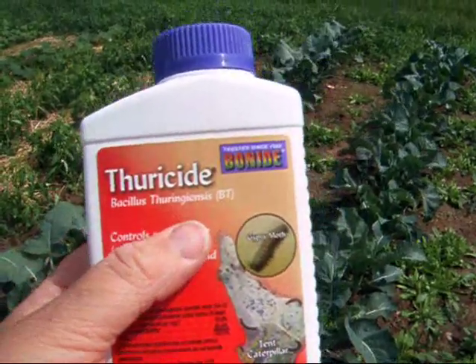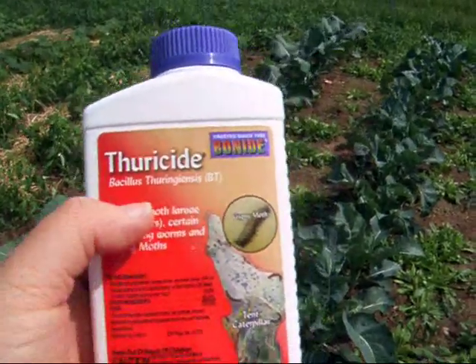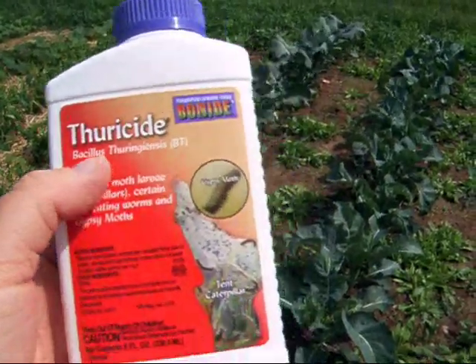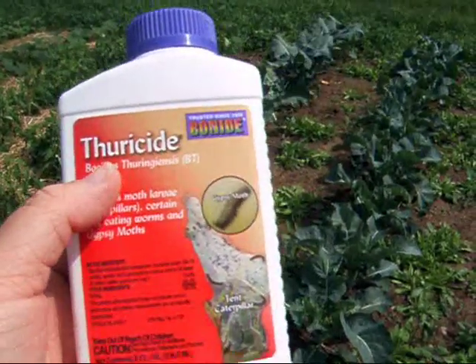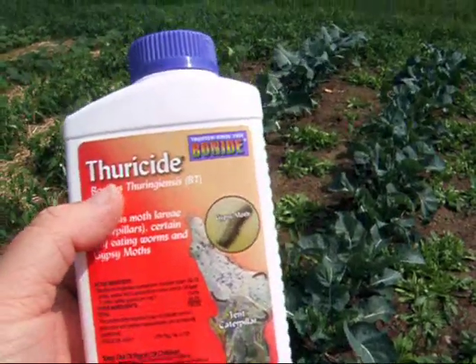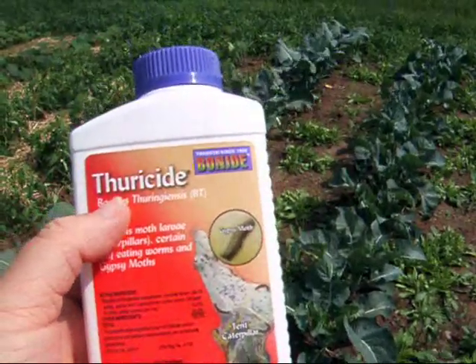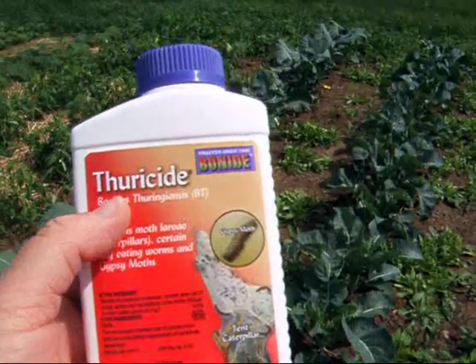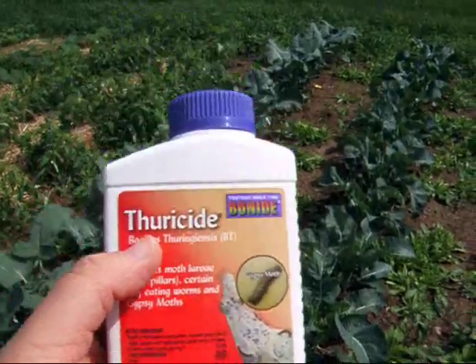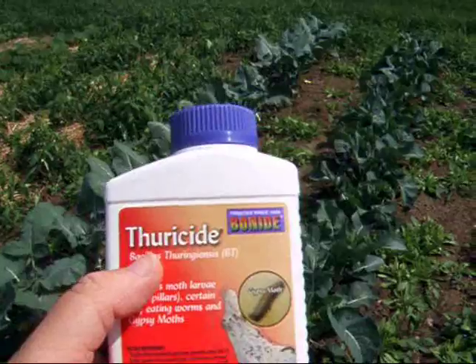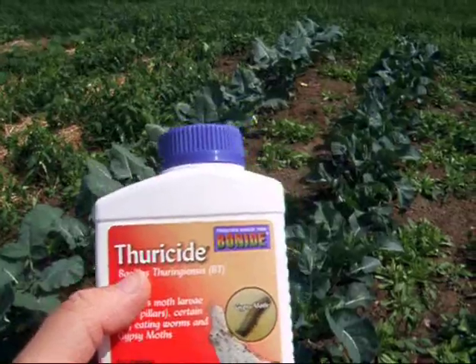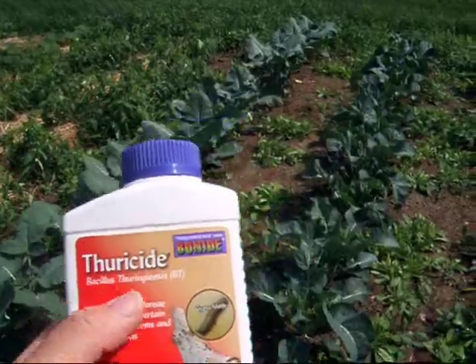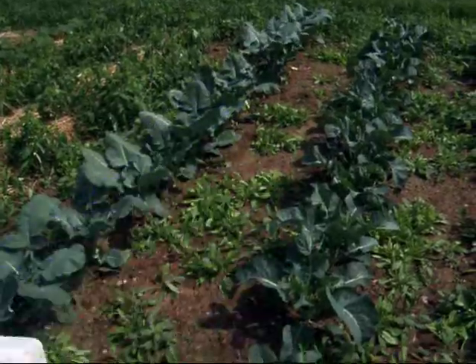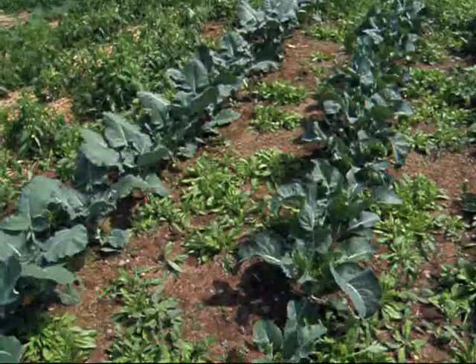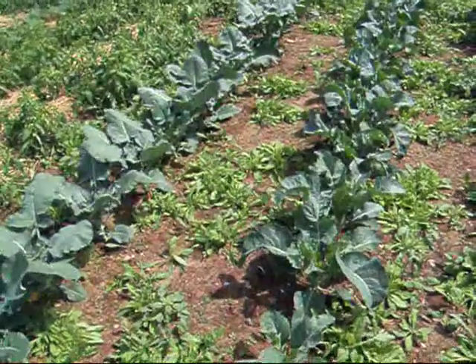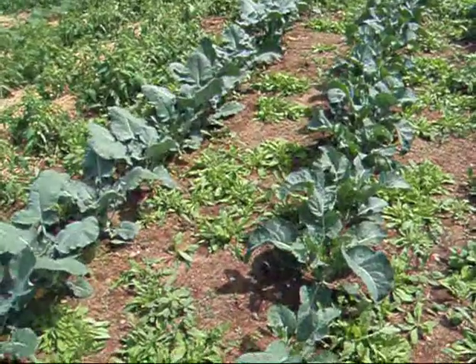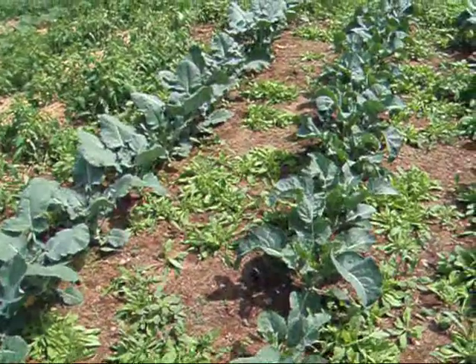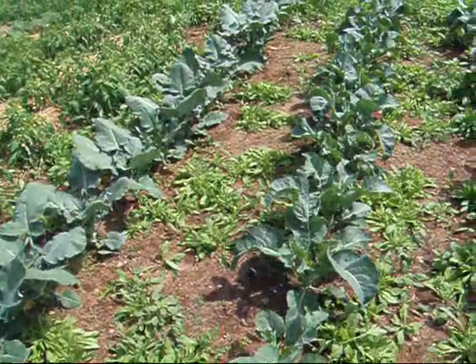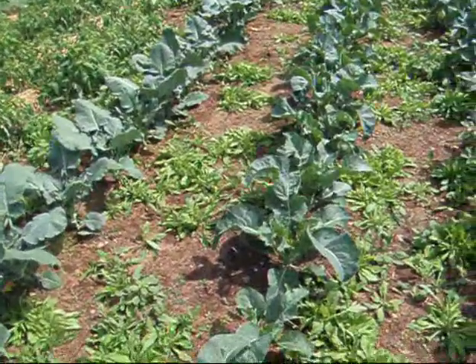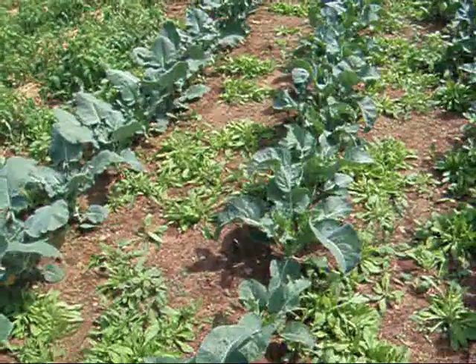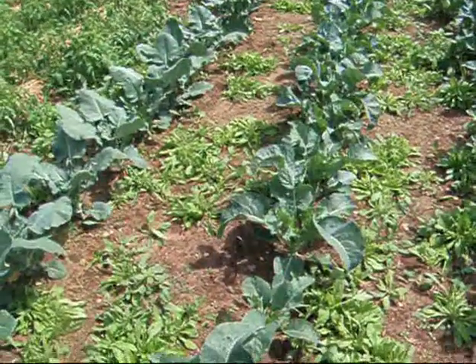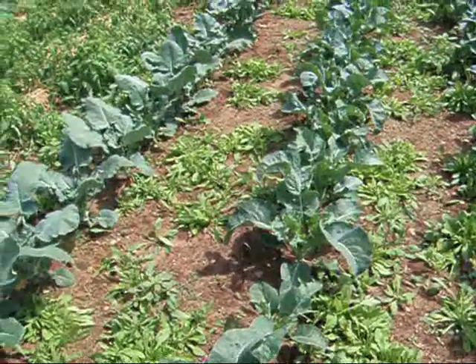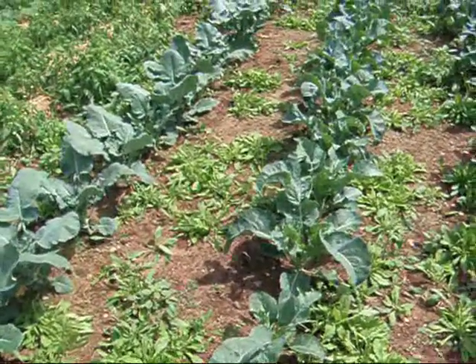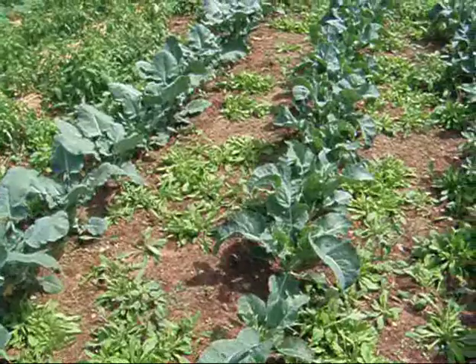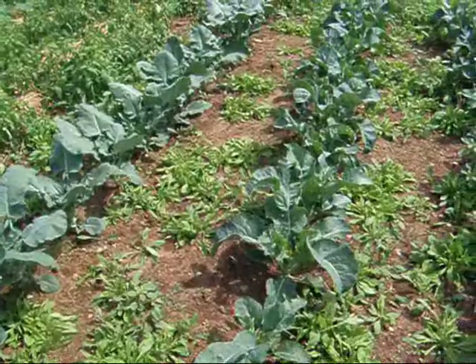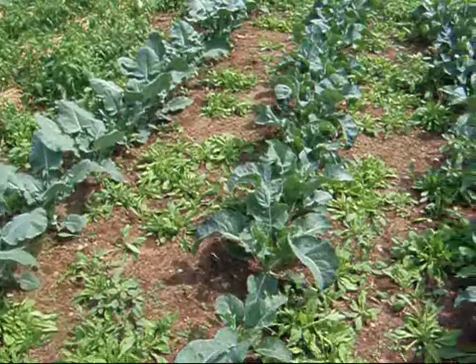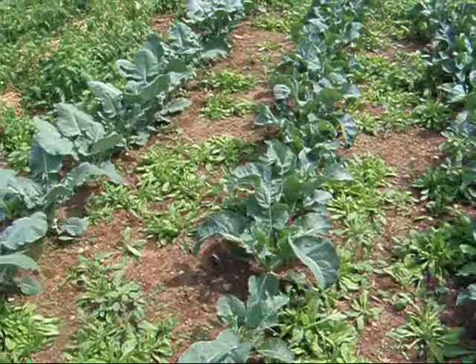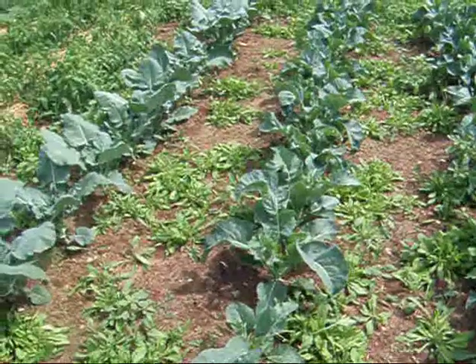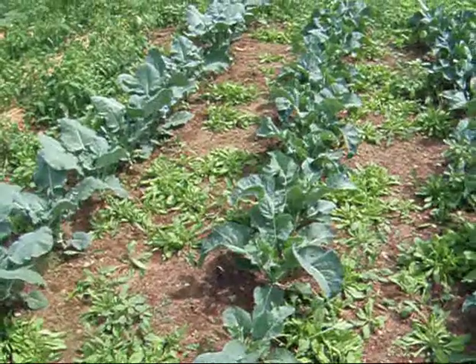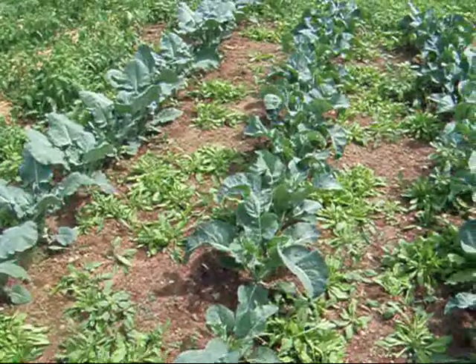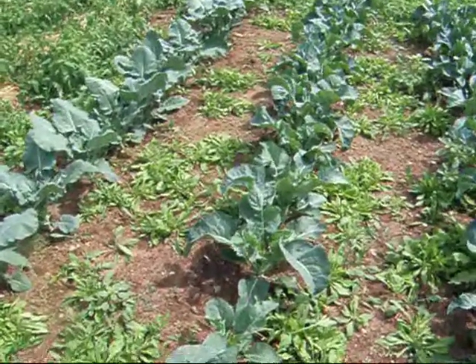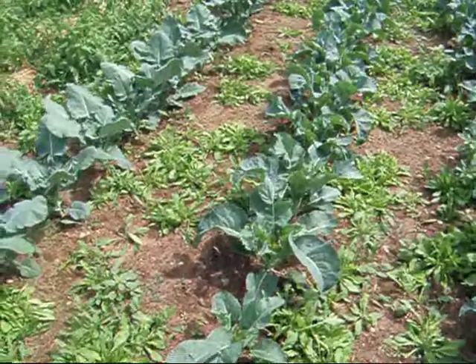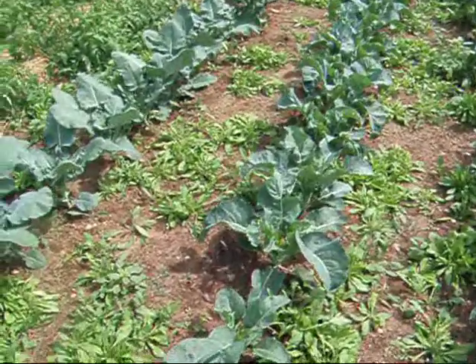You mix this concentrate with water and spray it on your plants. The little caterpillars come along and munch on your plants. It takes about a day or so. Then they turn black, fall off, and die. And you're done with them.